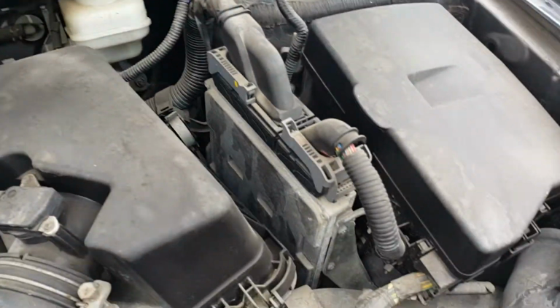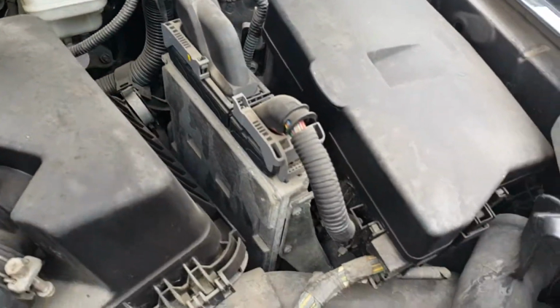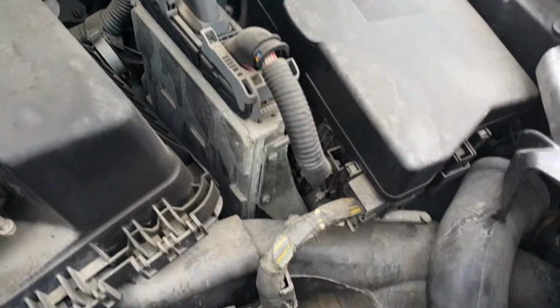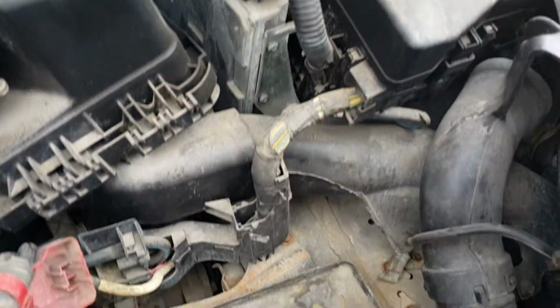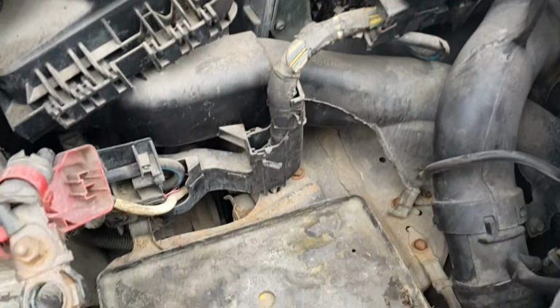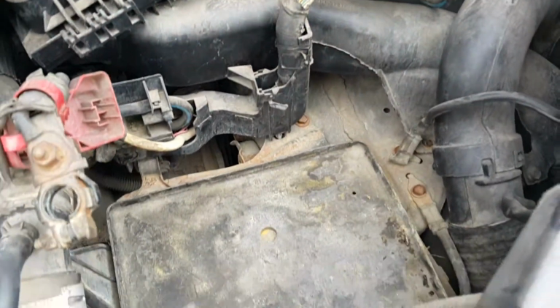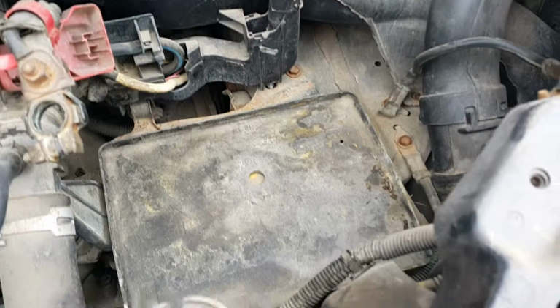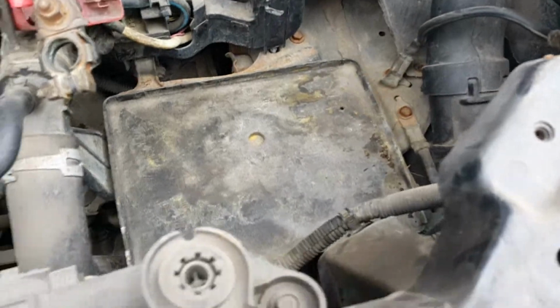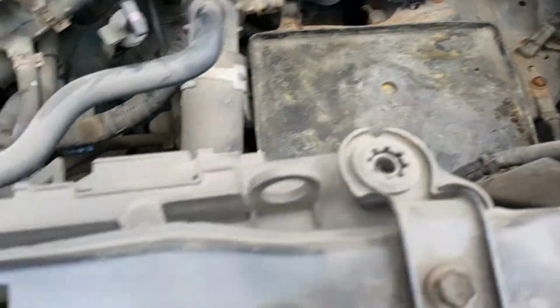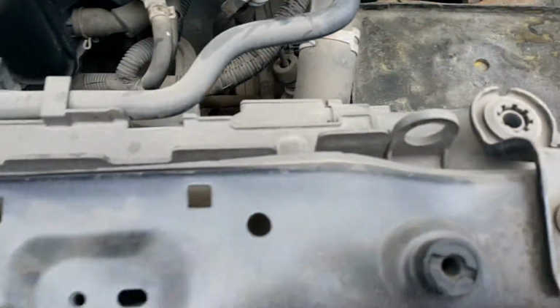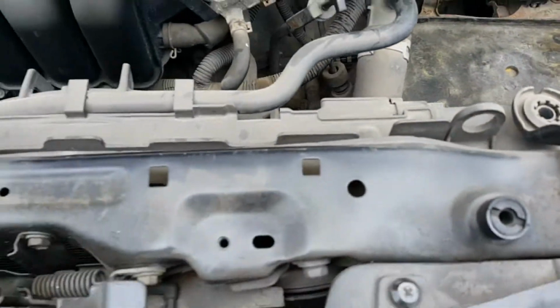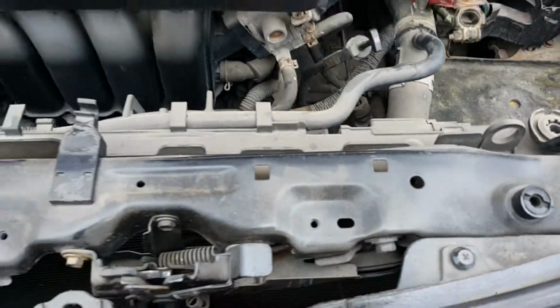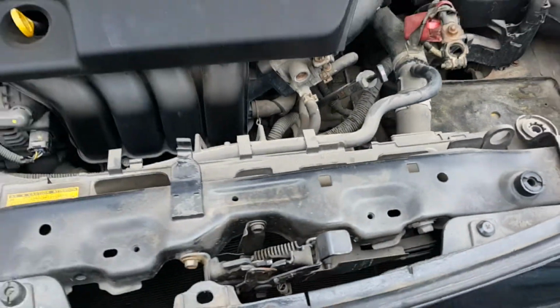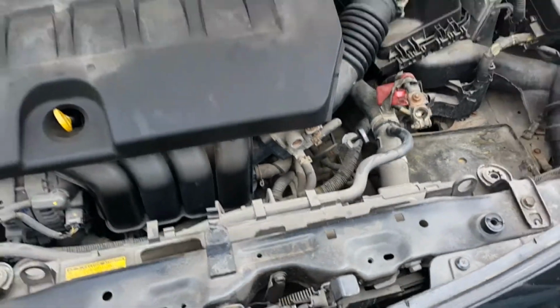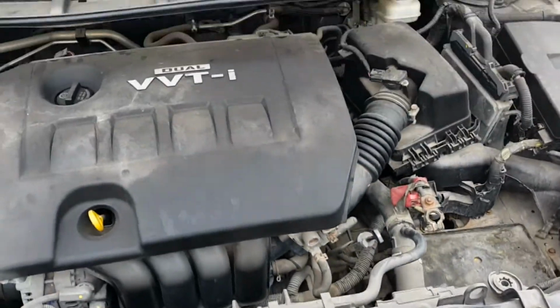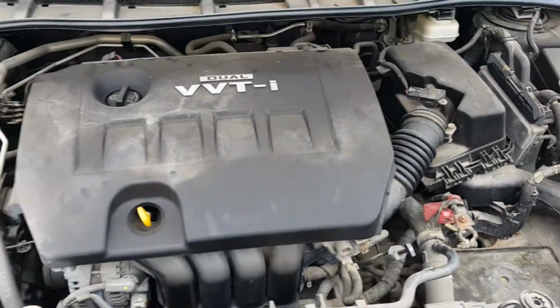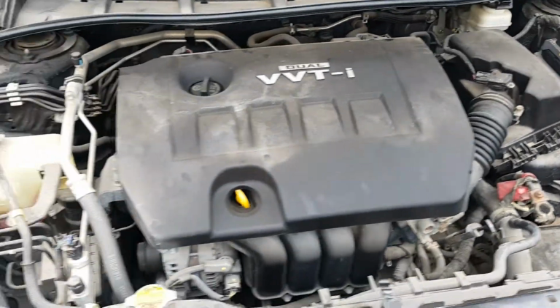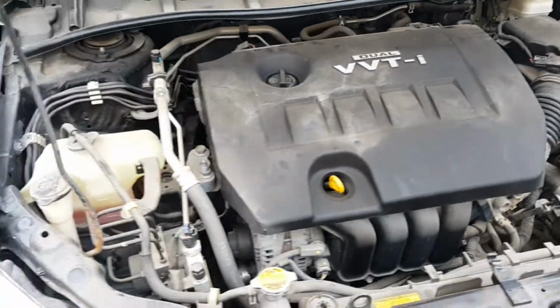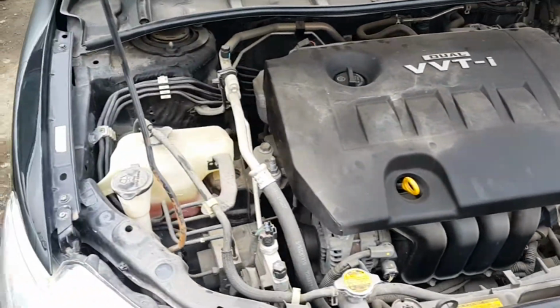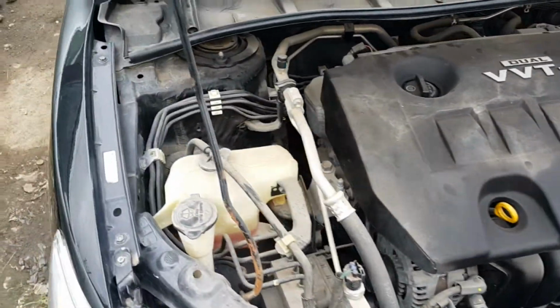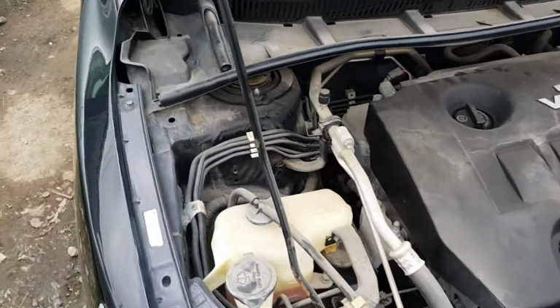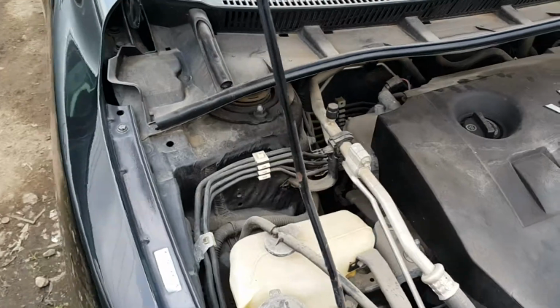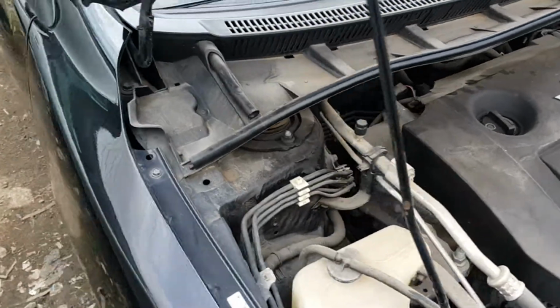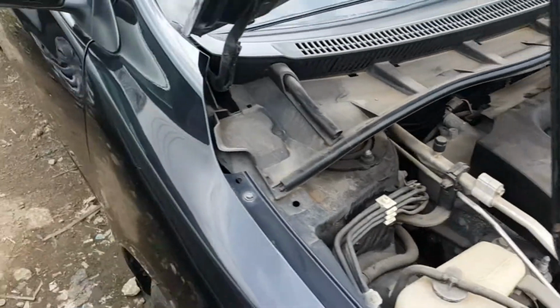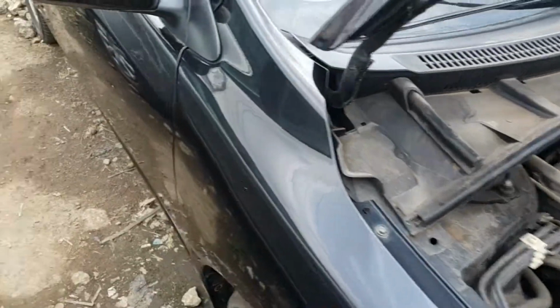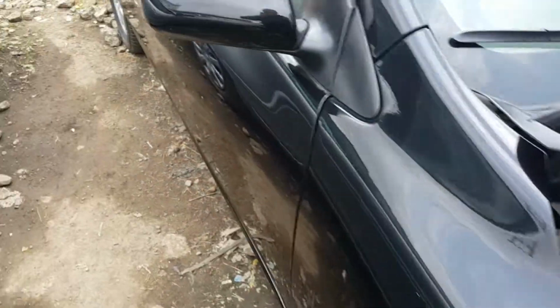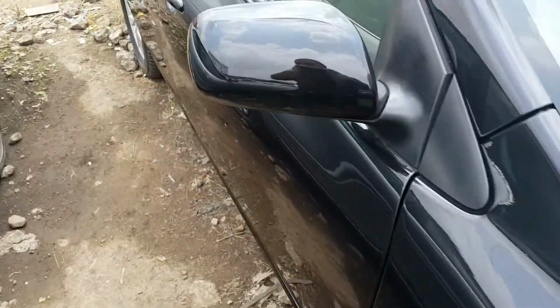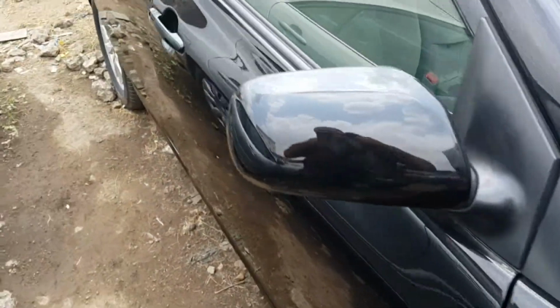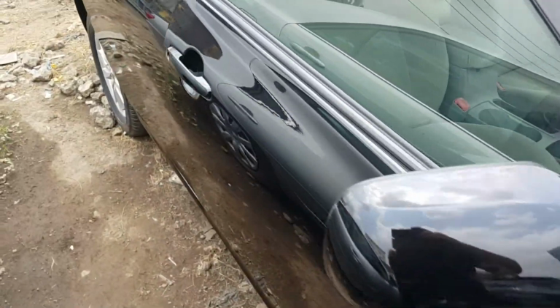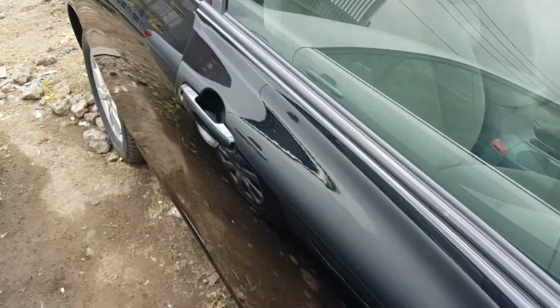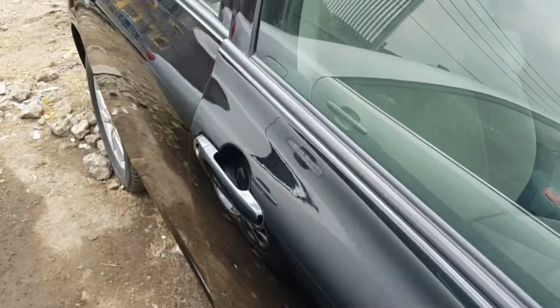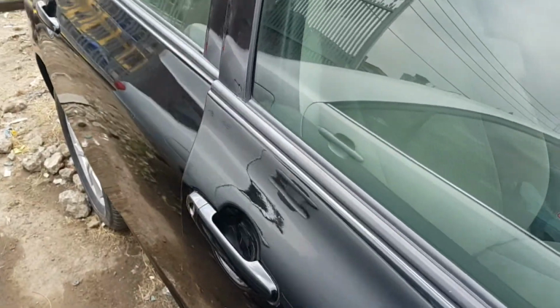There you have it — the engine of this Toyota Corolla. Now we're going to go into the front passenger side.